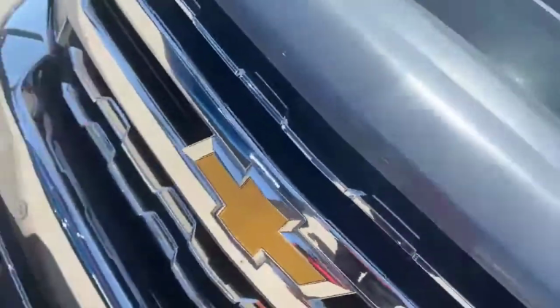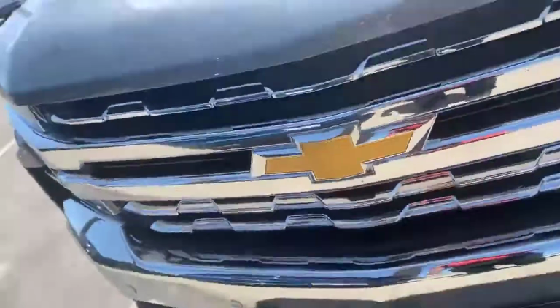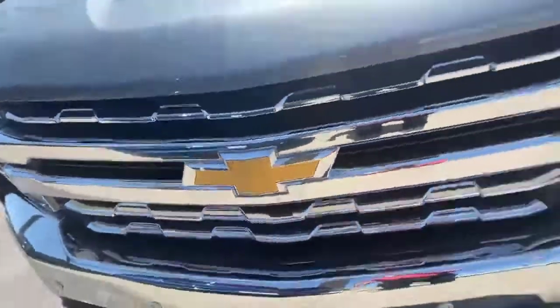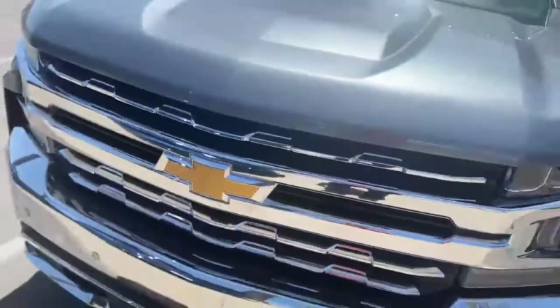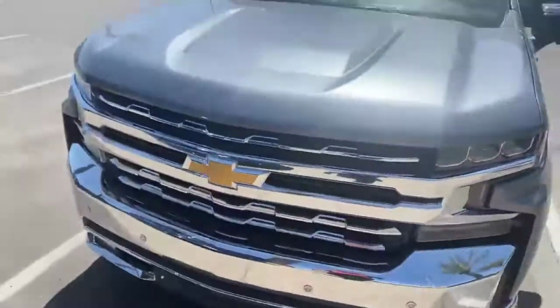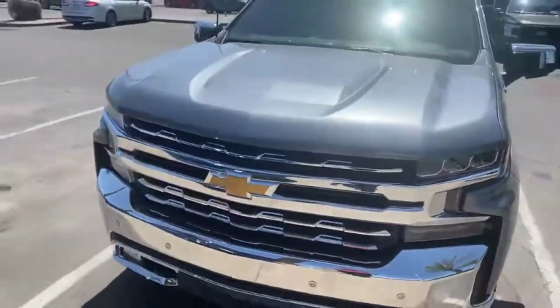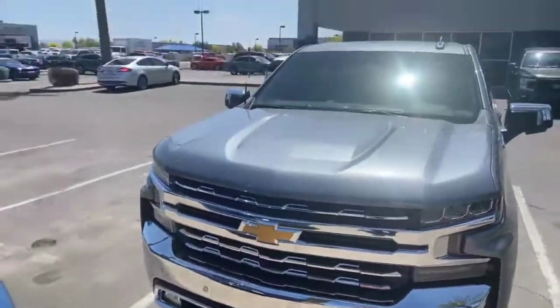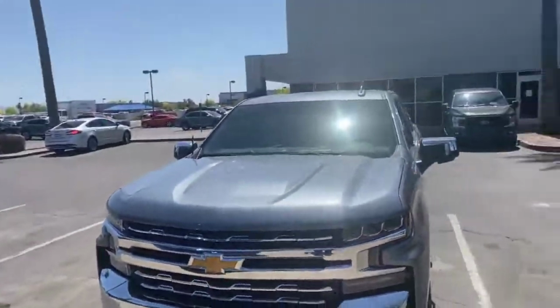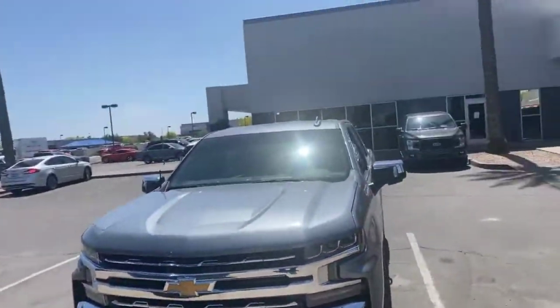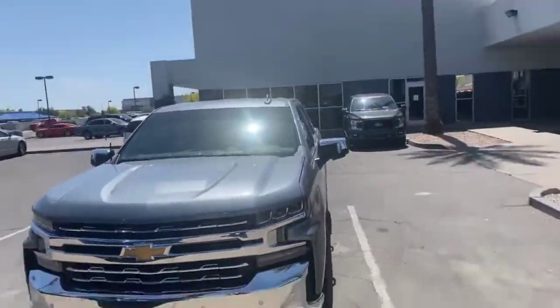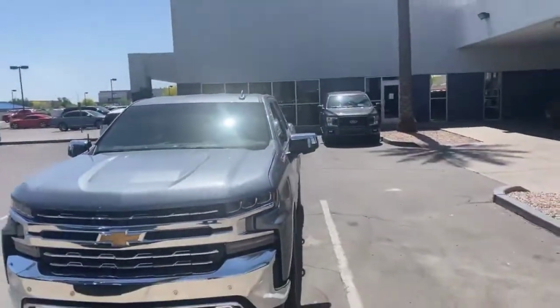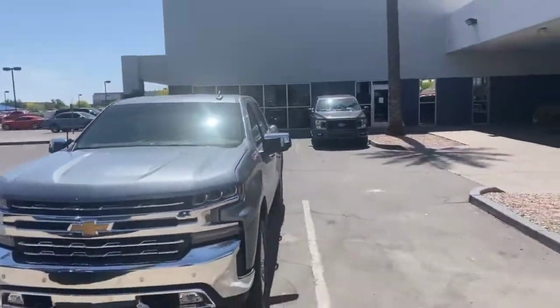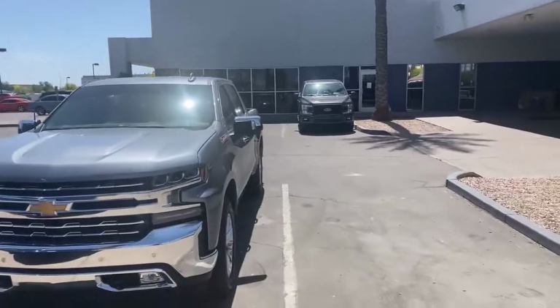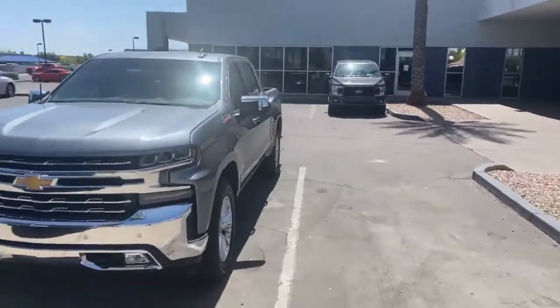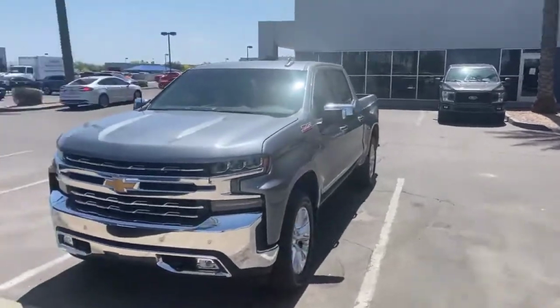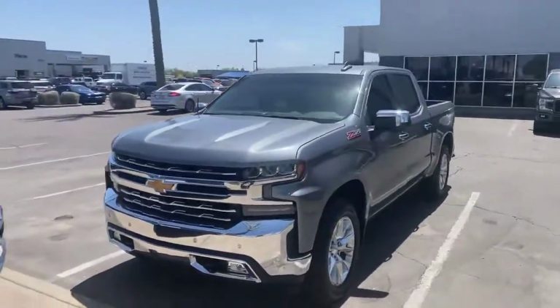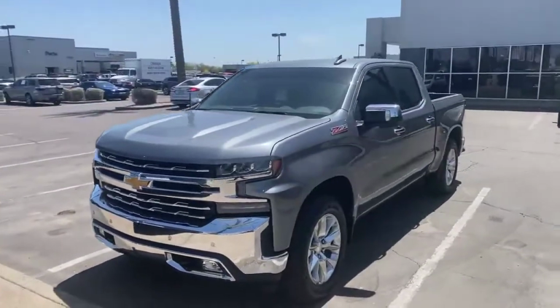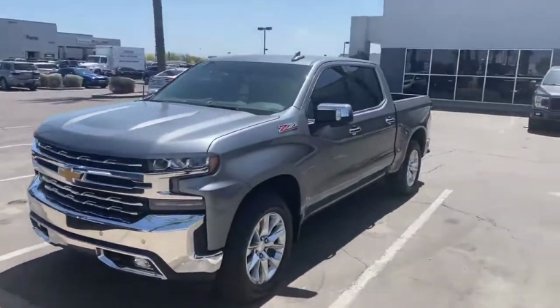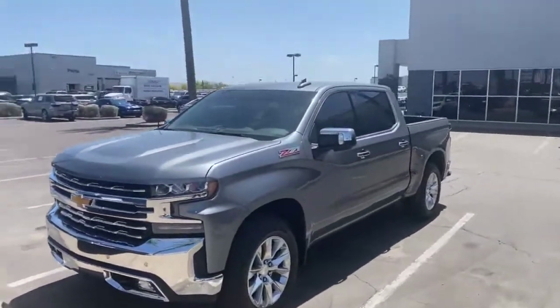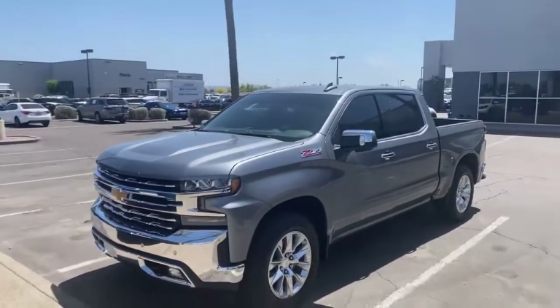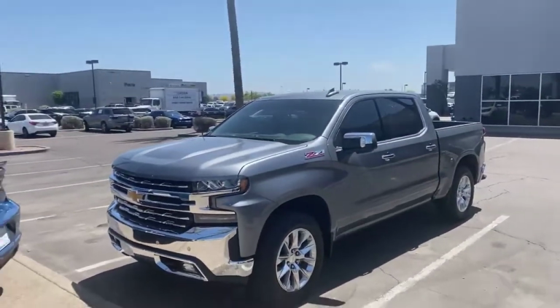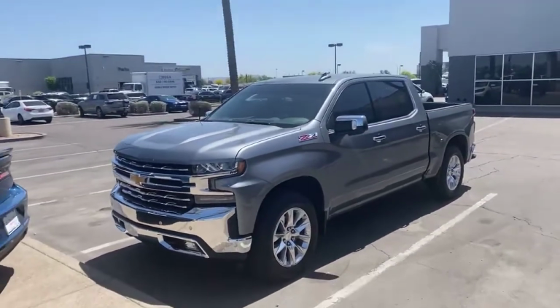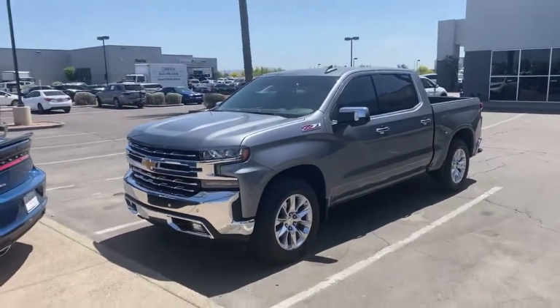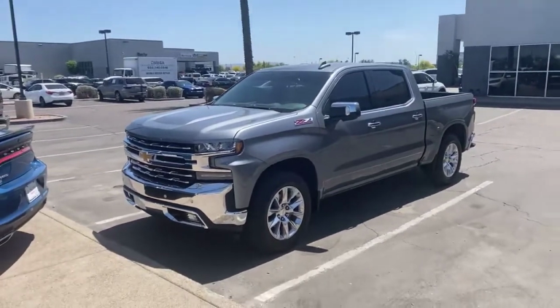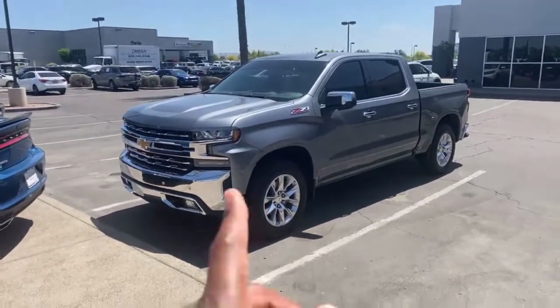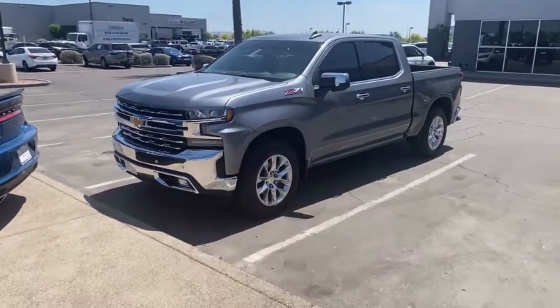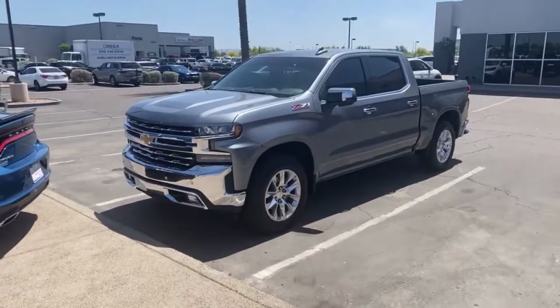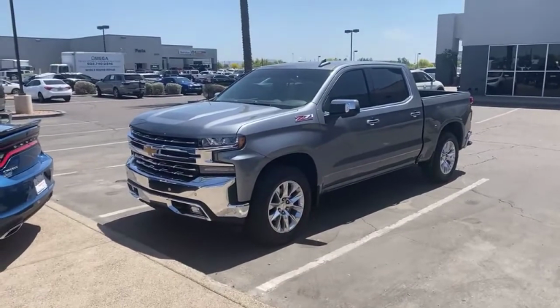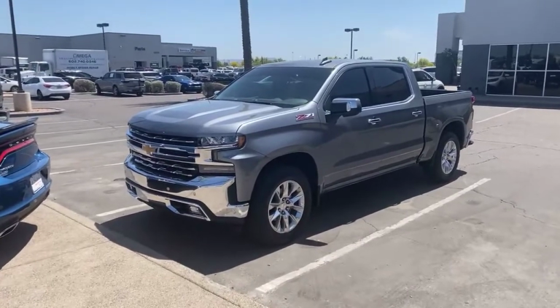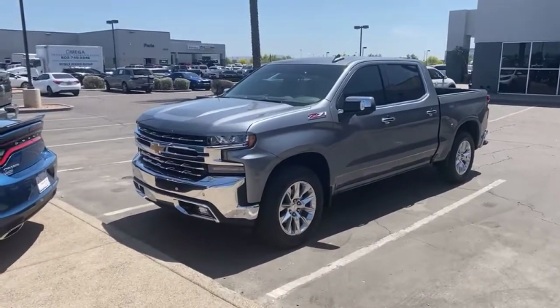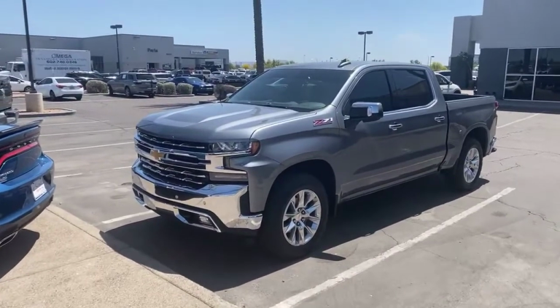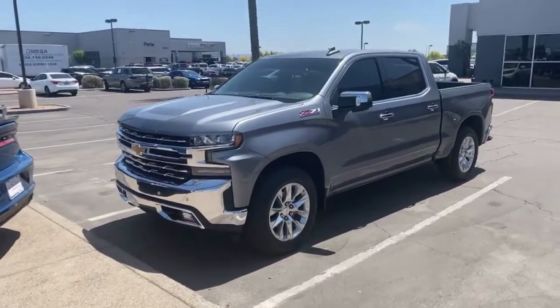Yo! Looking for a Chevy? Guess what? I got one. I got a Chevy, the new body style, Z71 package. This one was just traded in — 7,900 miles.